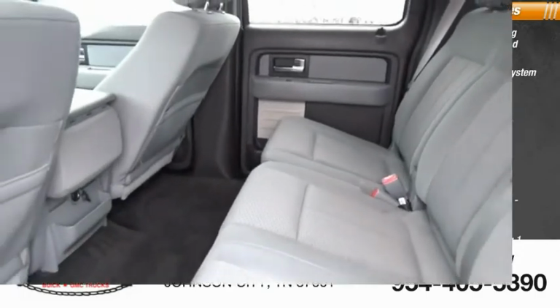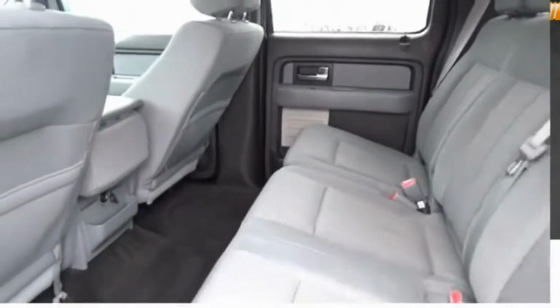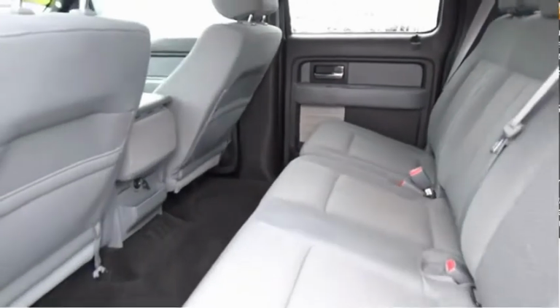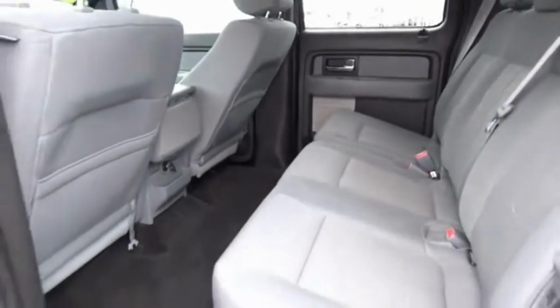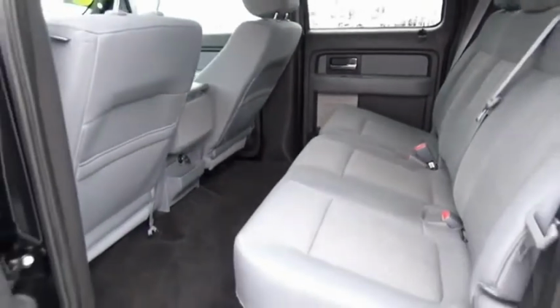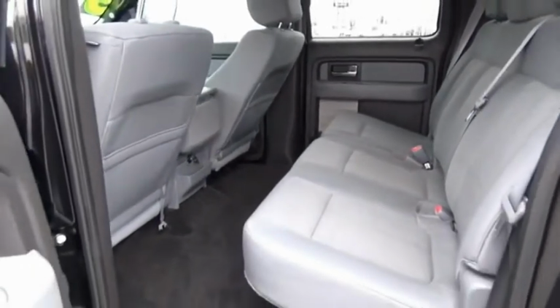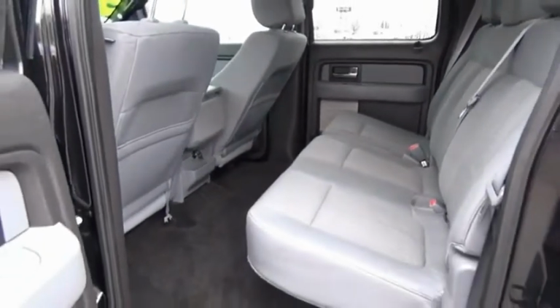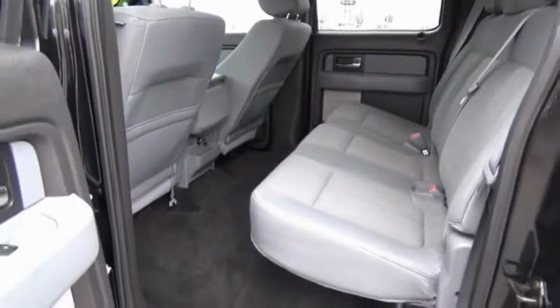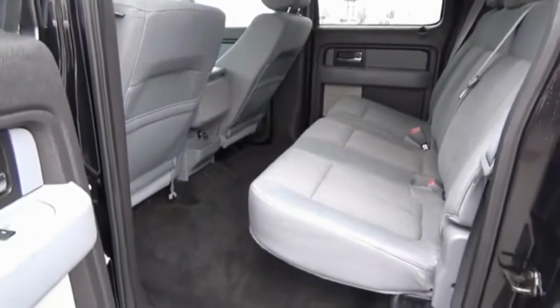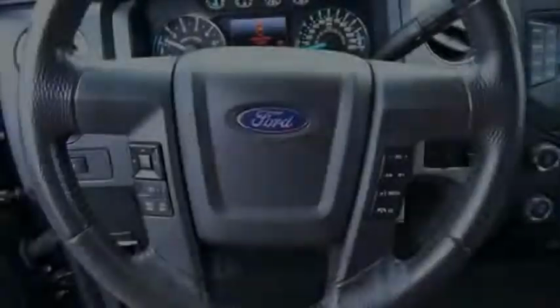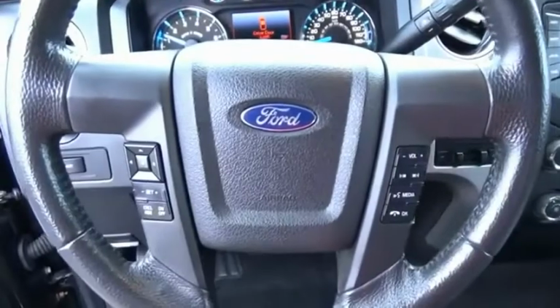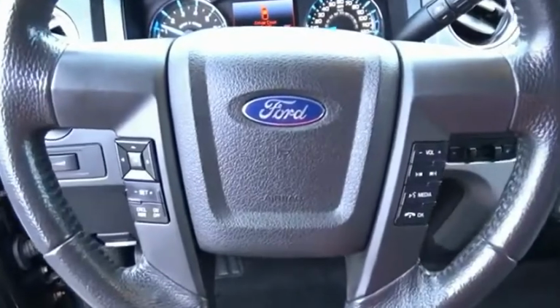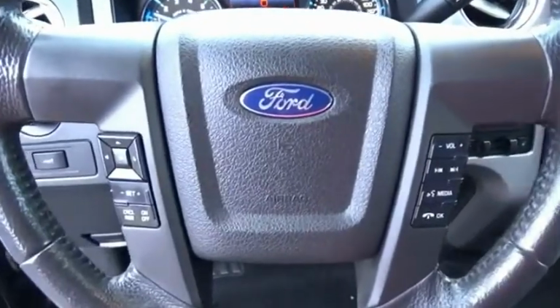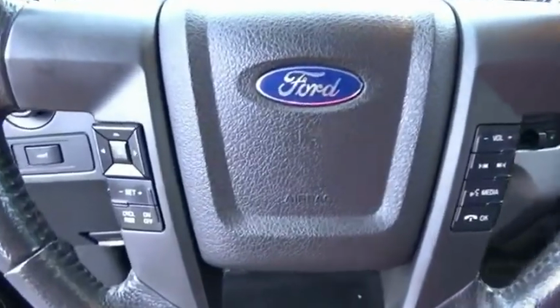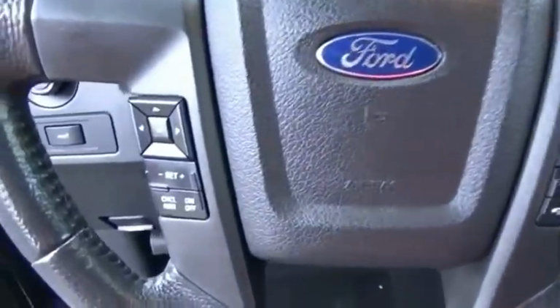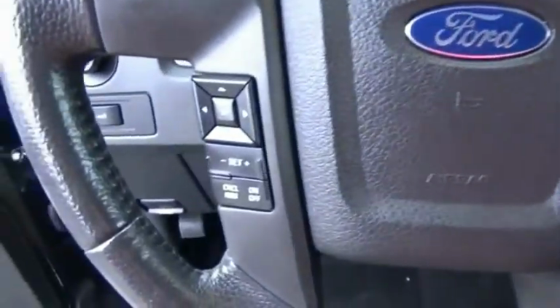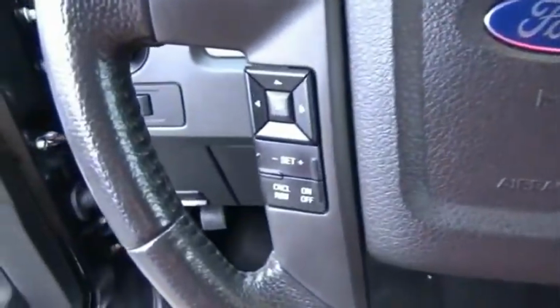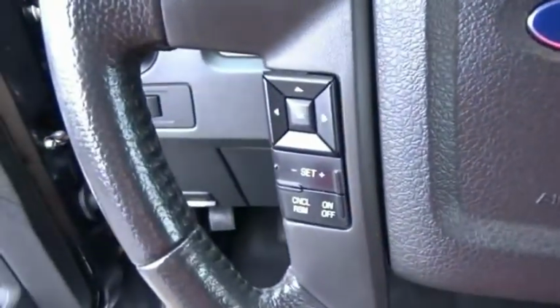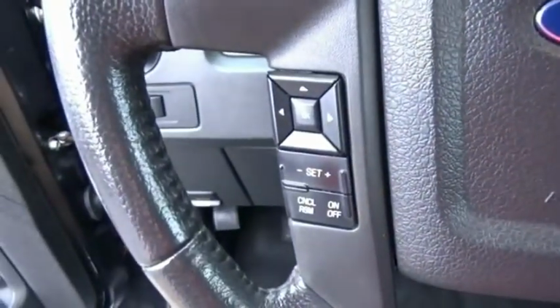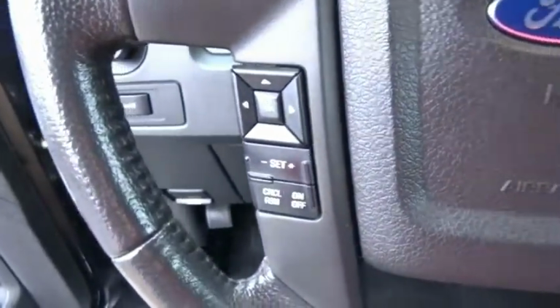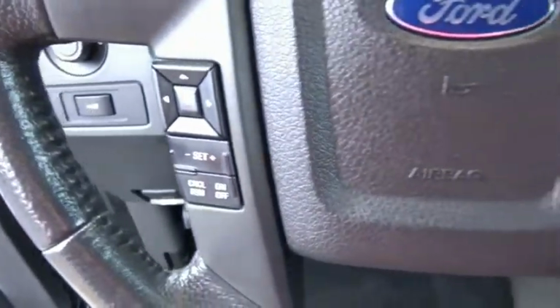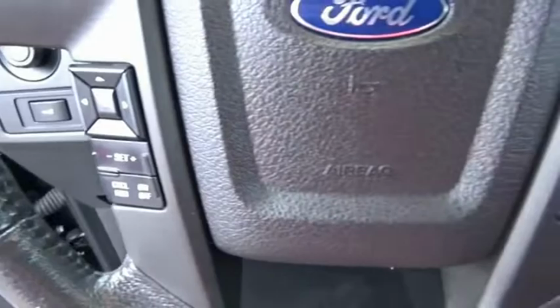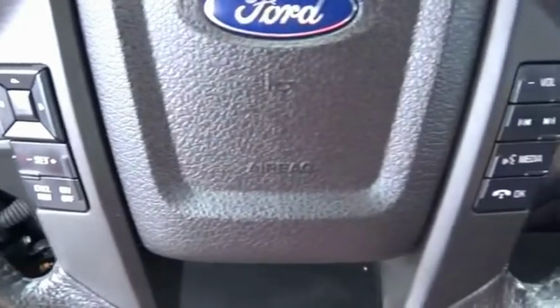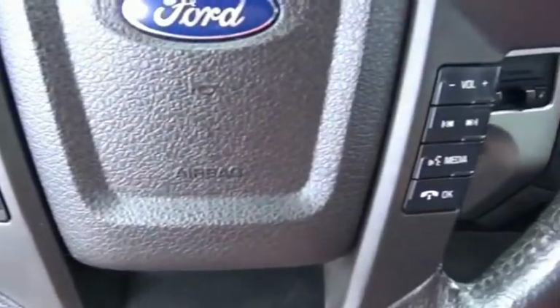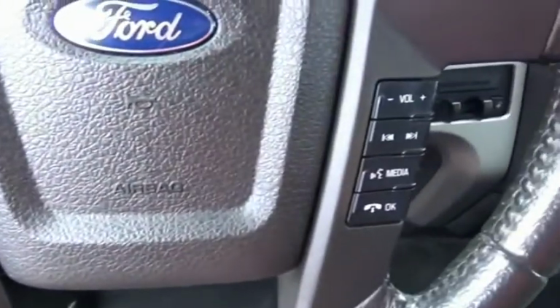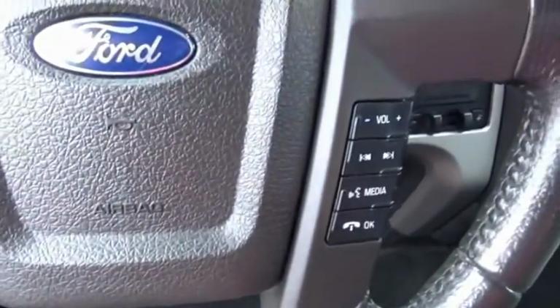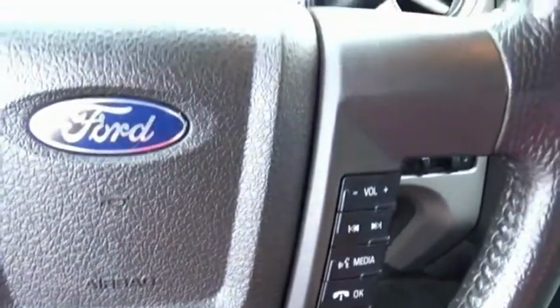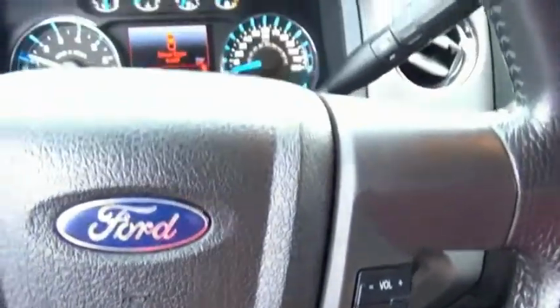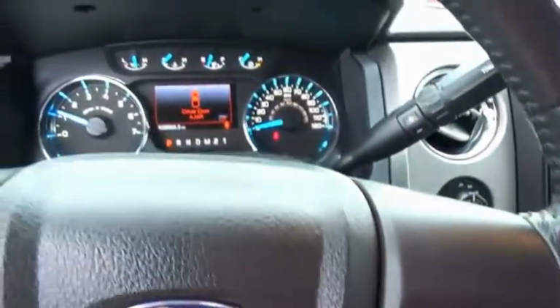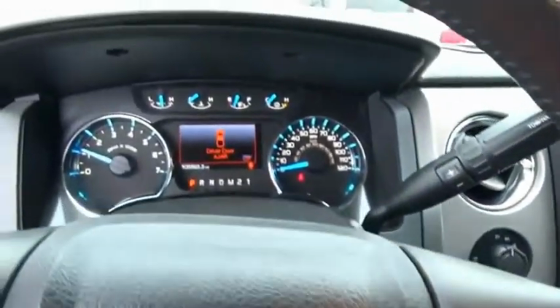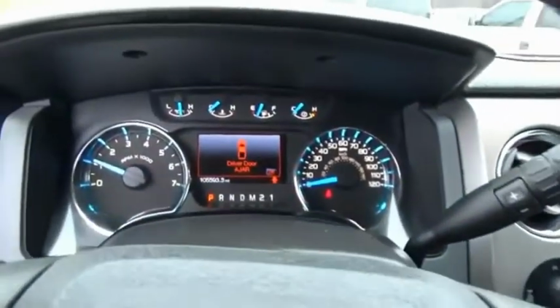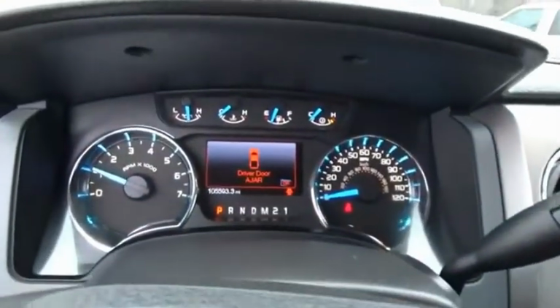A Ford F-150 knows how to handle any situation. It's built to follow orders, no whining. This vehicle offers reliability and good looks at a great price. So come in and take a test drive today.